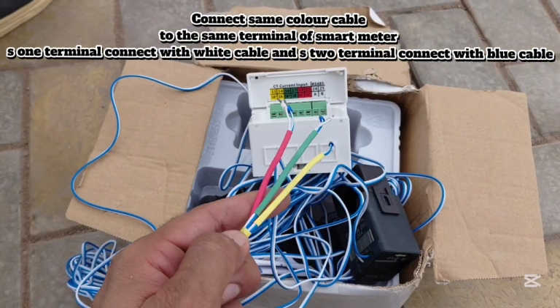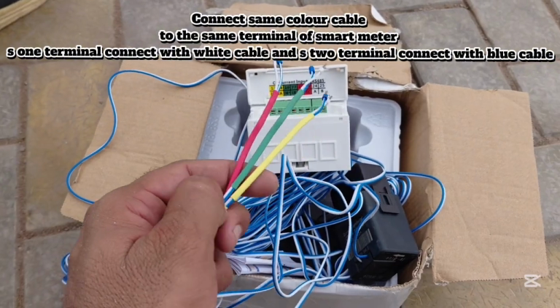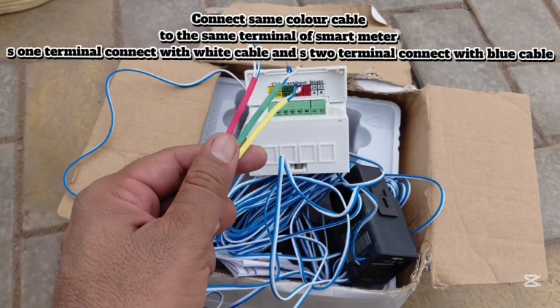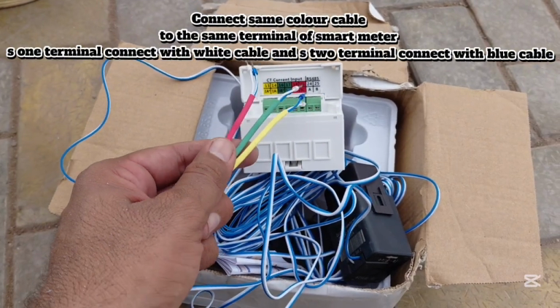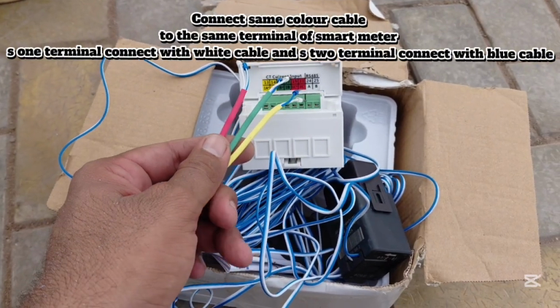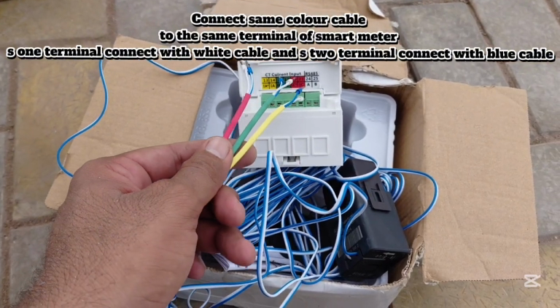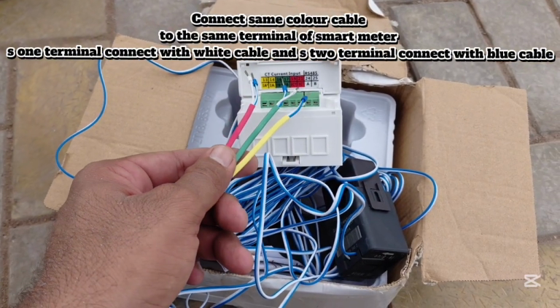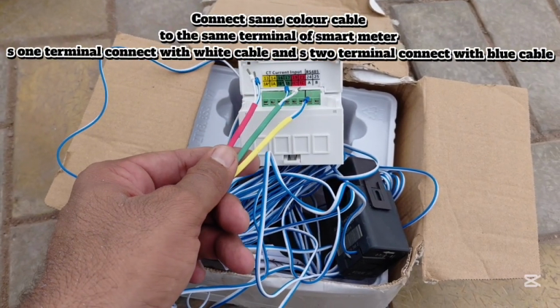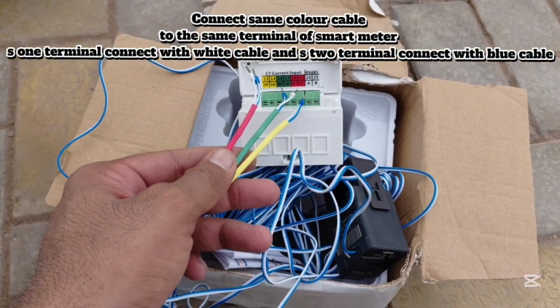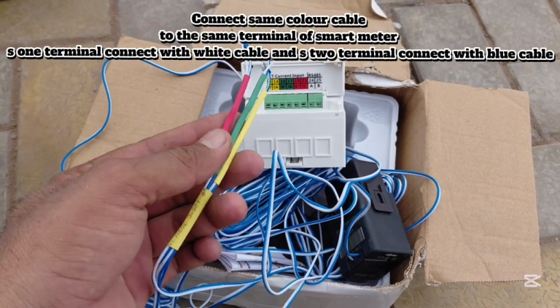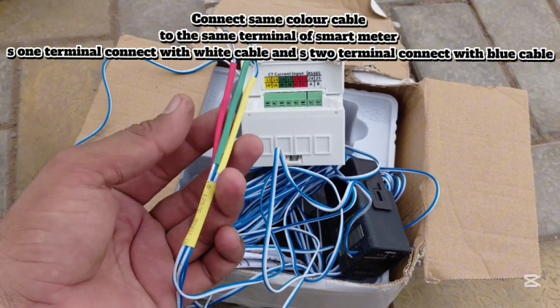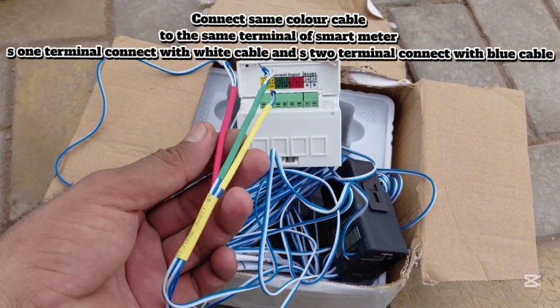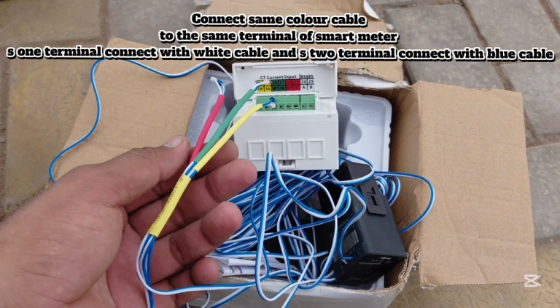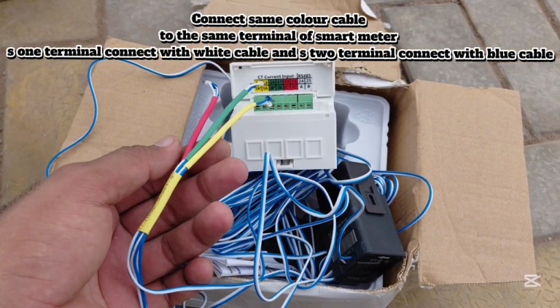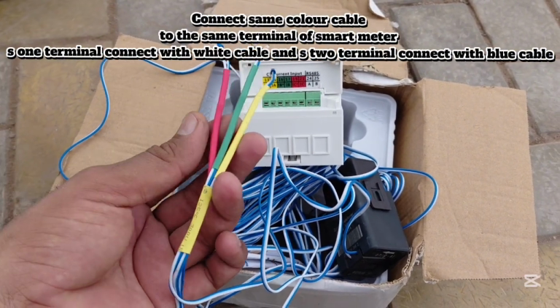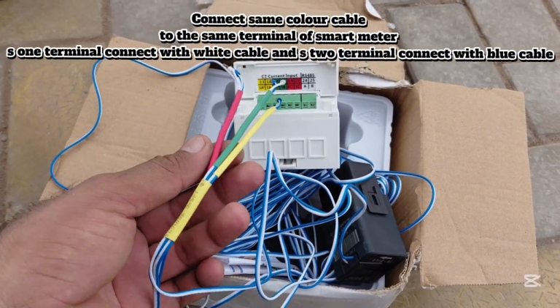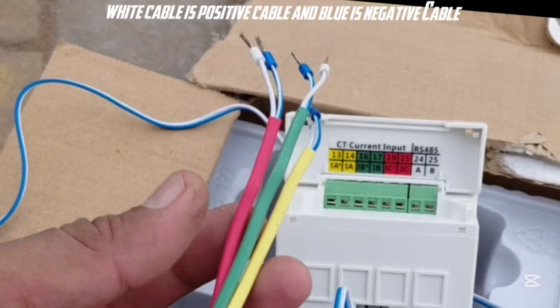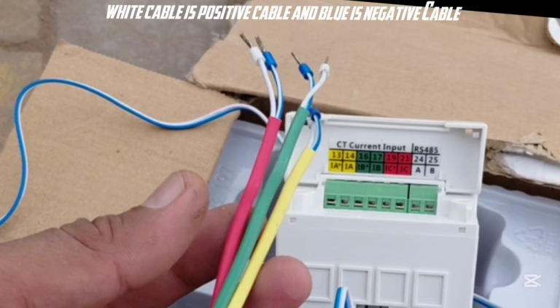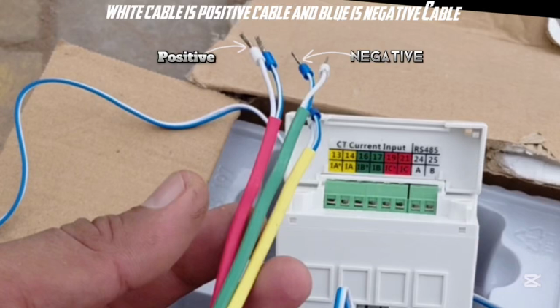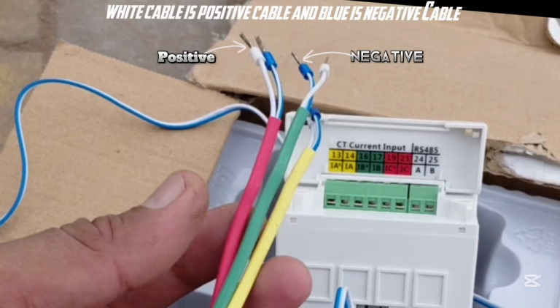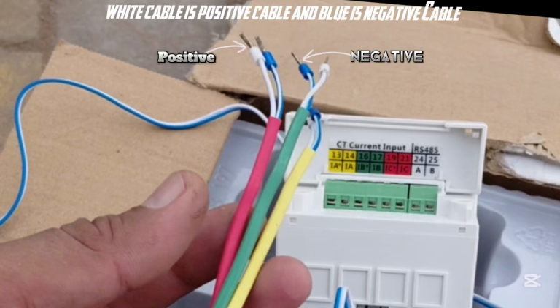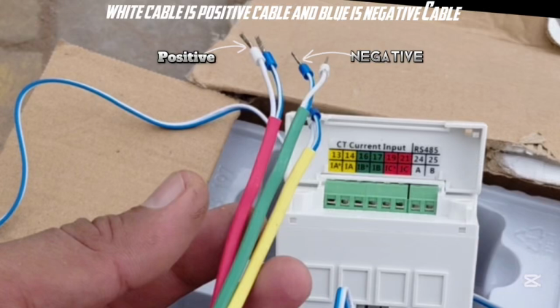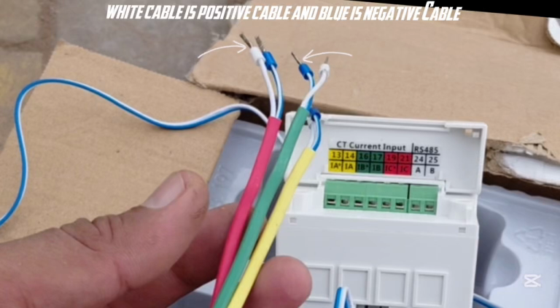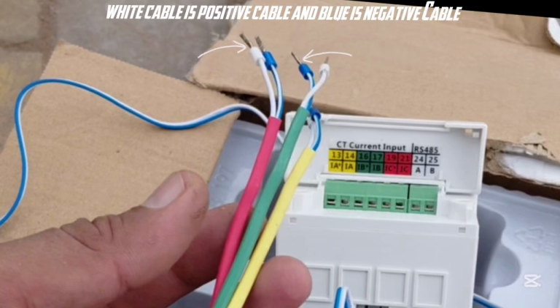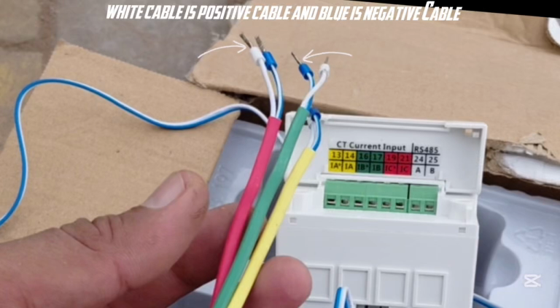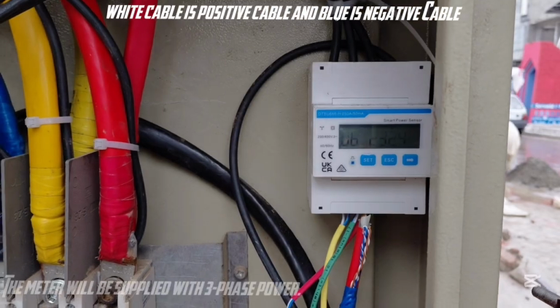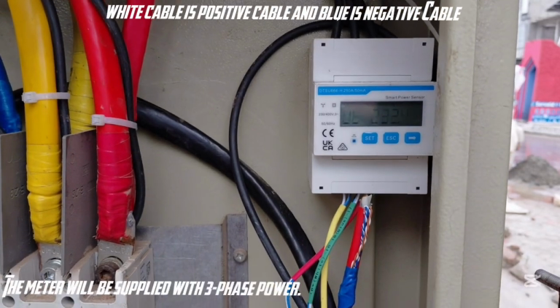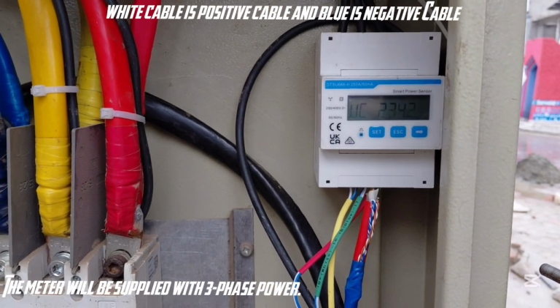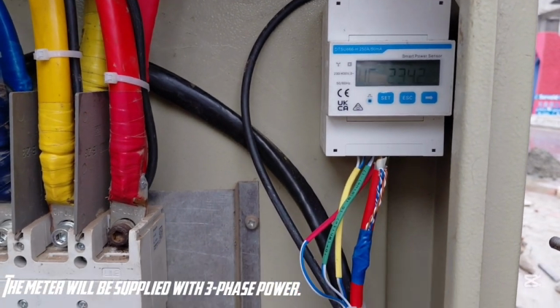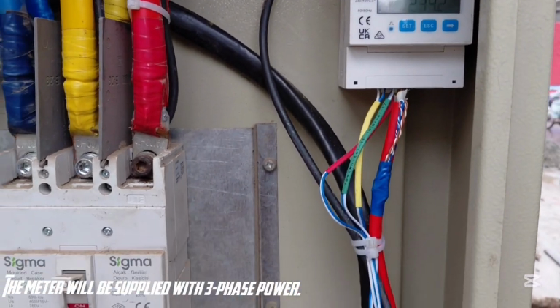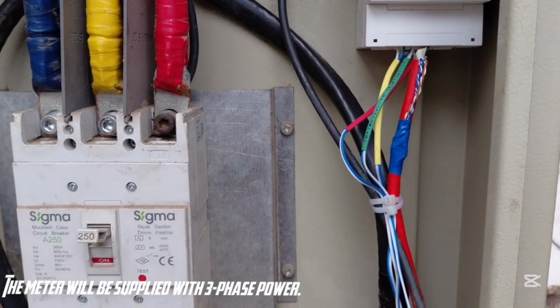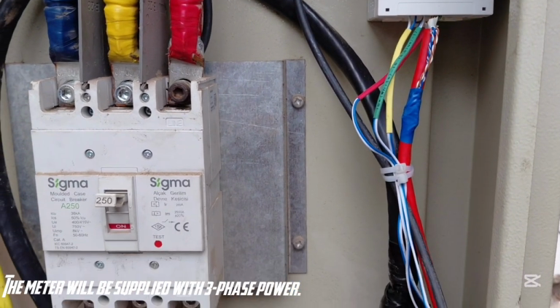Connect the S1 terminal with the white cable and the S2 terminal with the blue cable. The white cable is the positive cable and the blue cable is the negative cable. The meter will be supplied with 3-phase power.